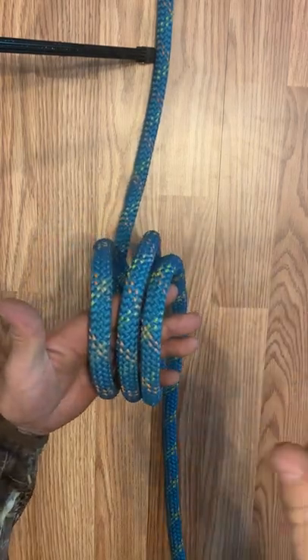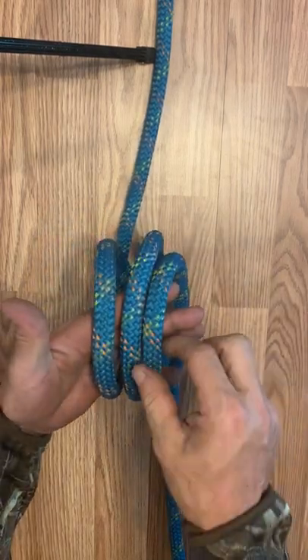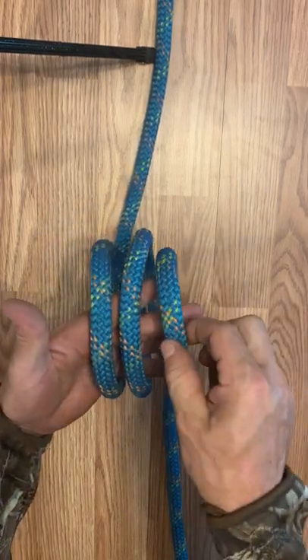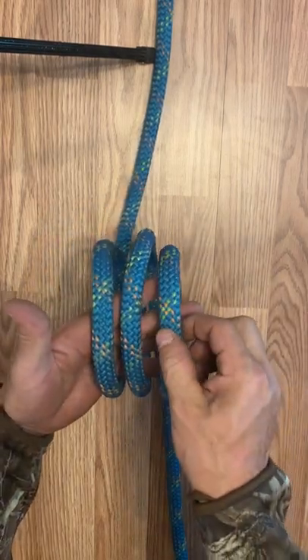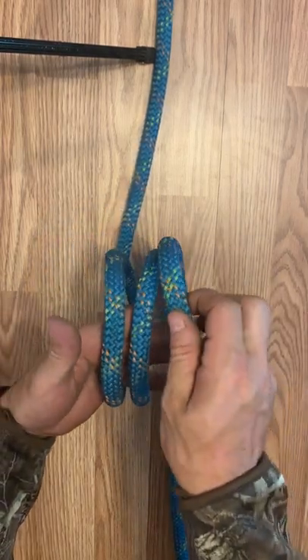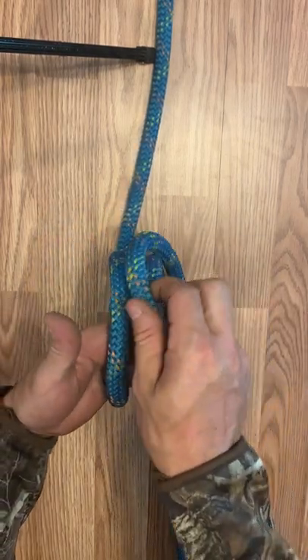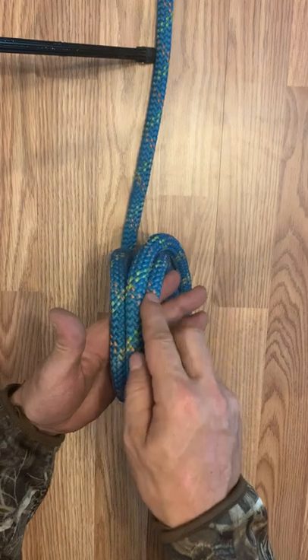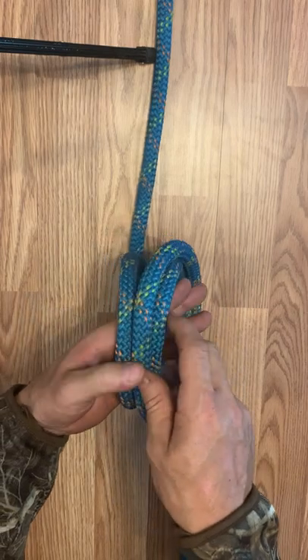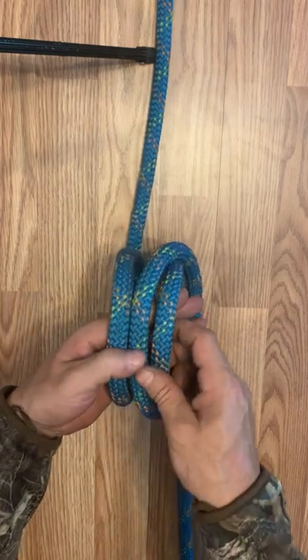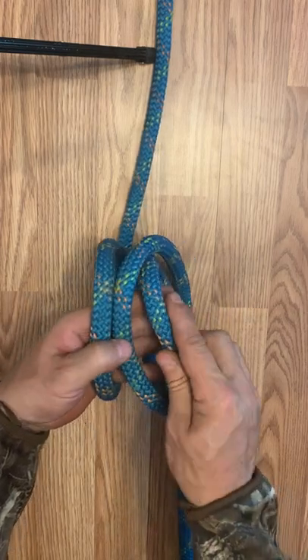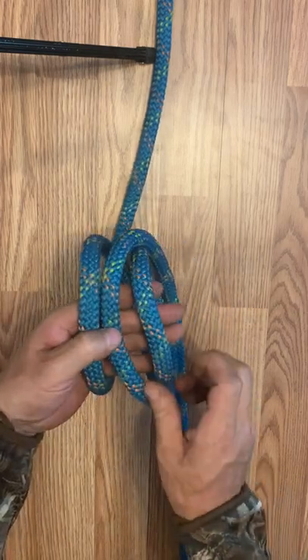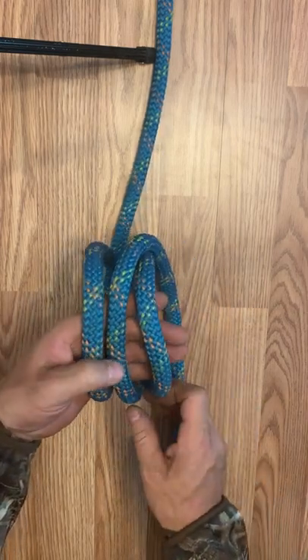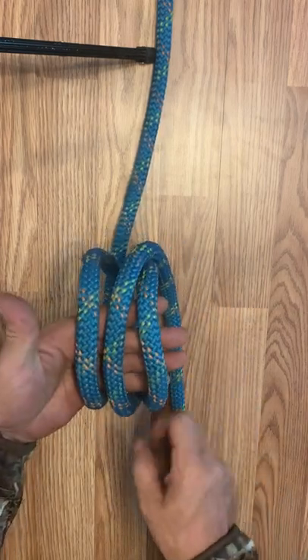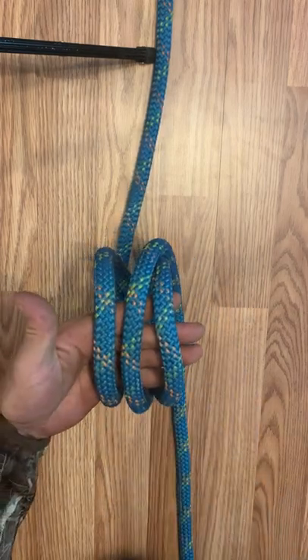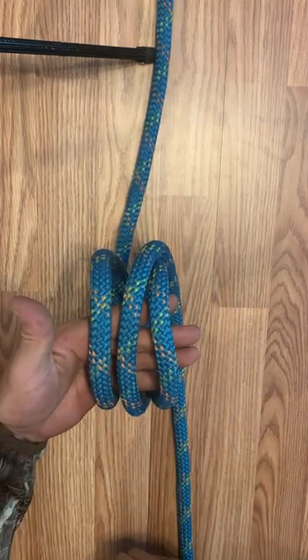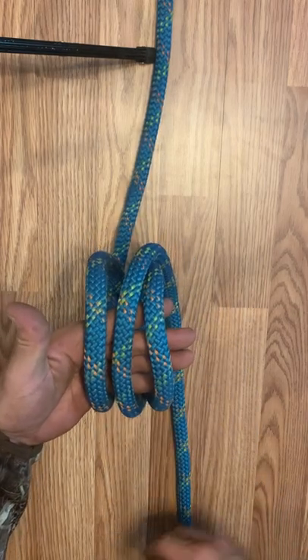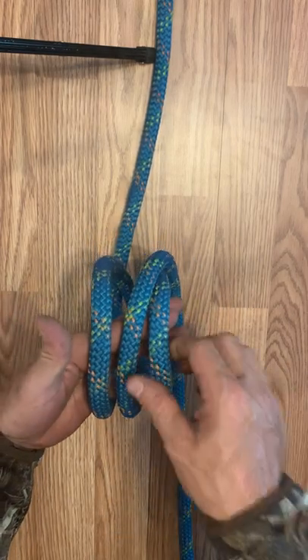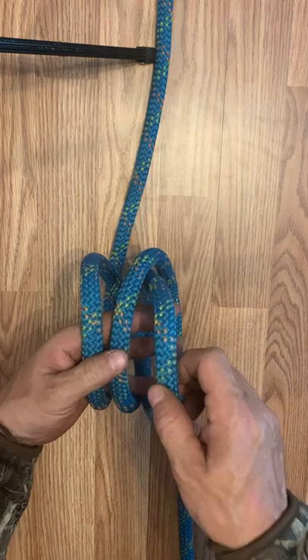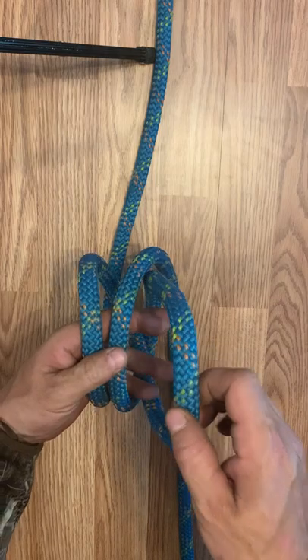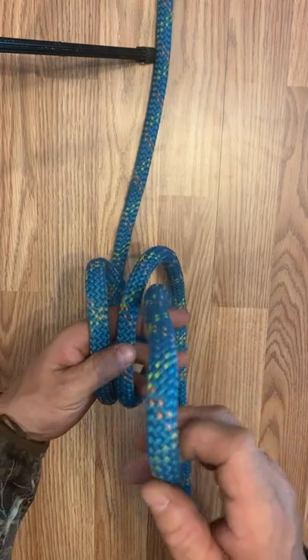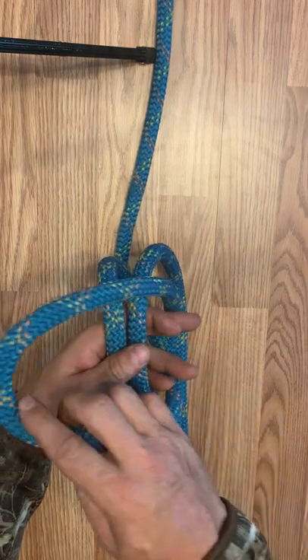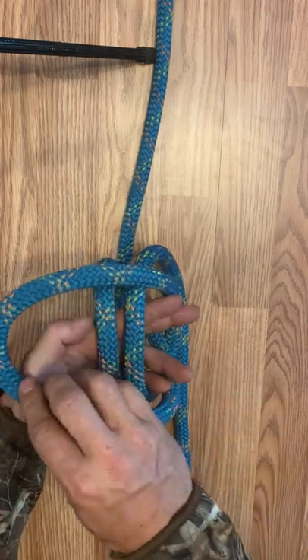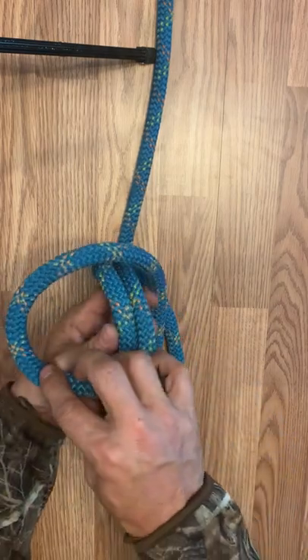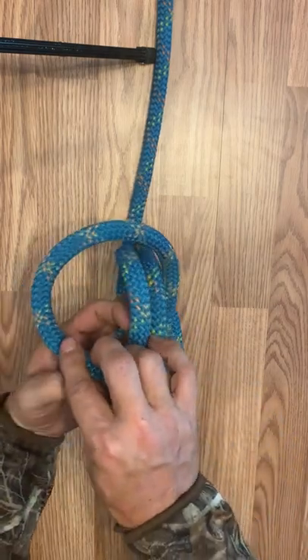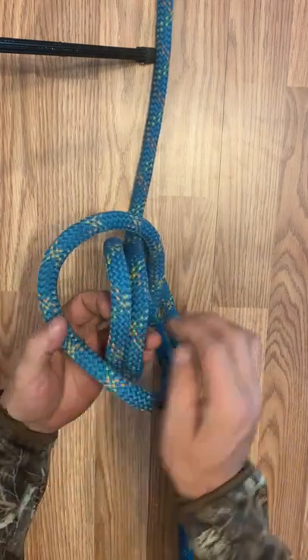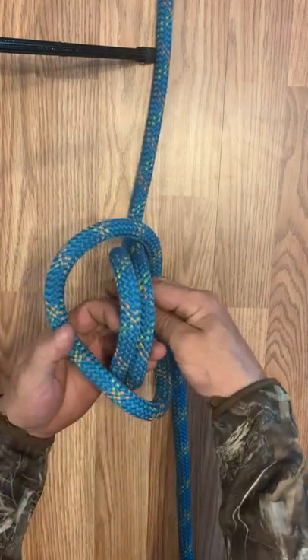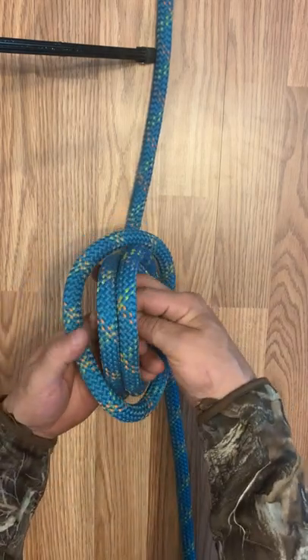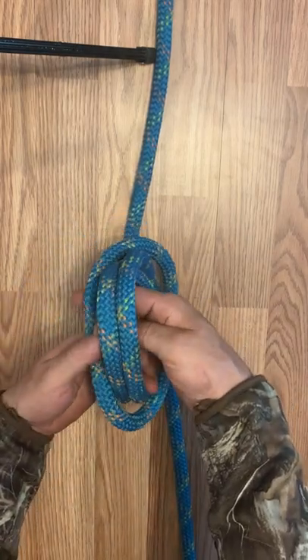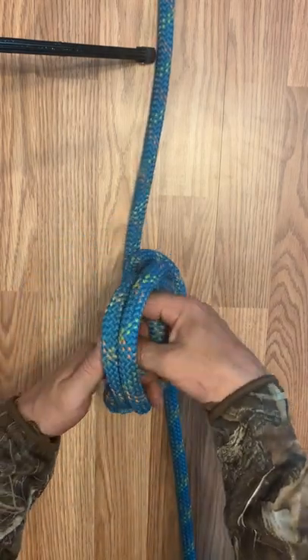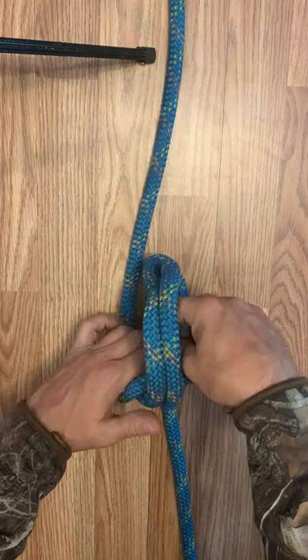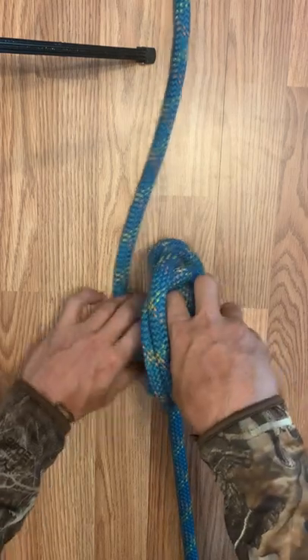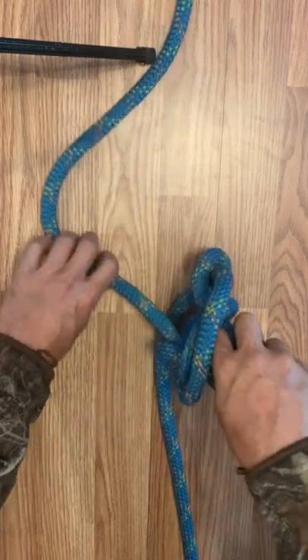Now take your outside and put it in between the other two. Take your outside again, go around and through the other two.